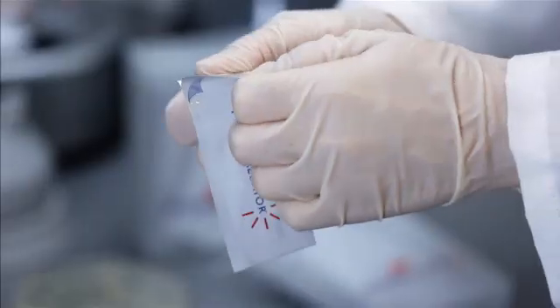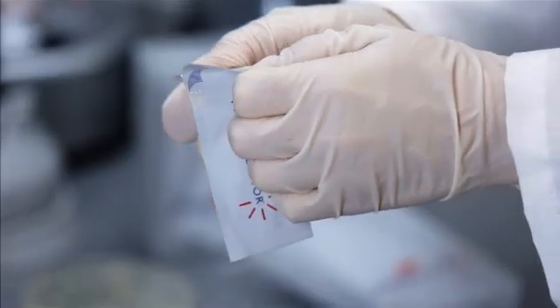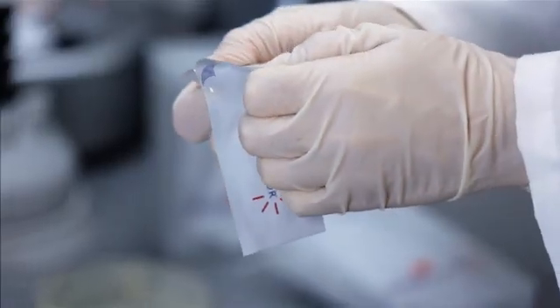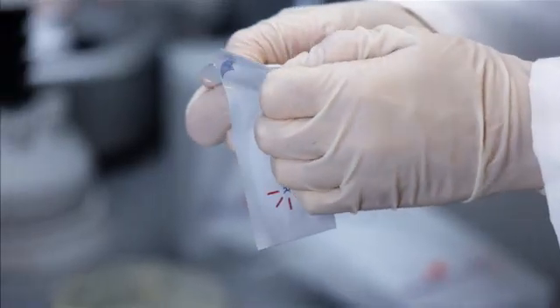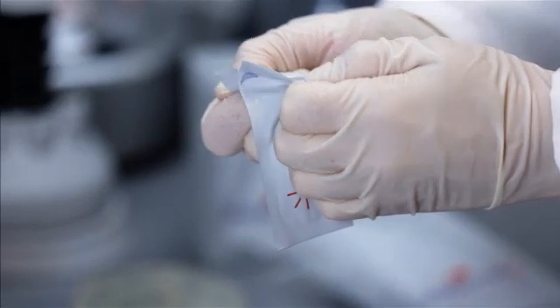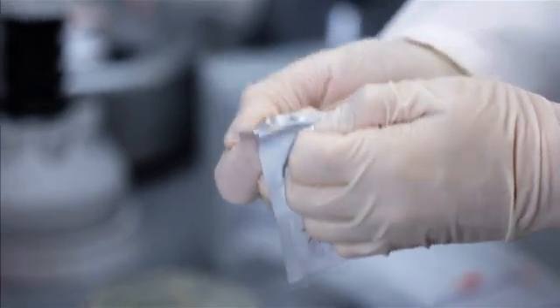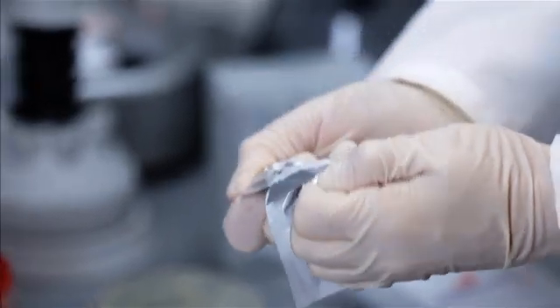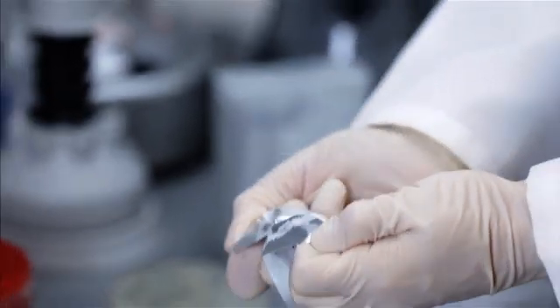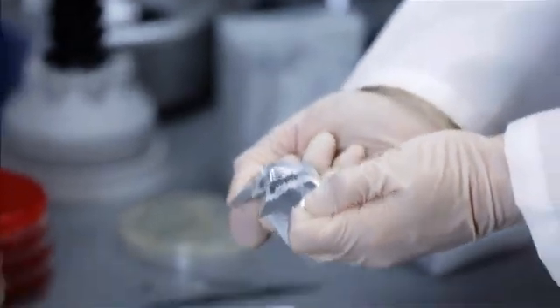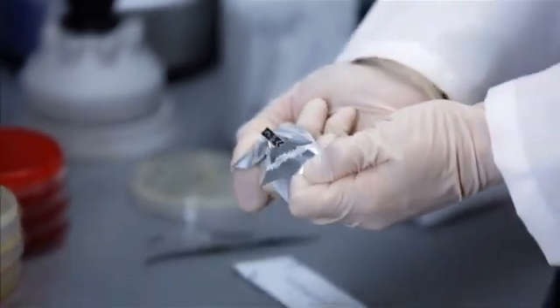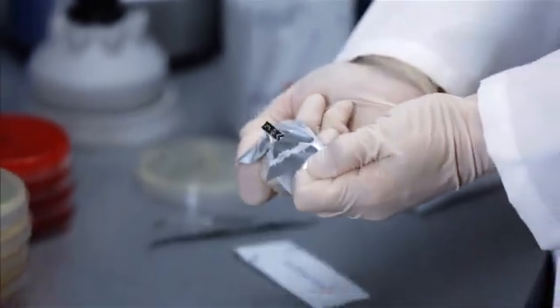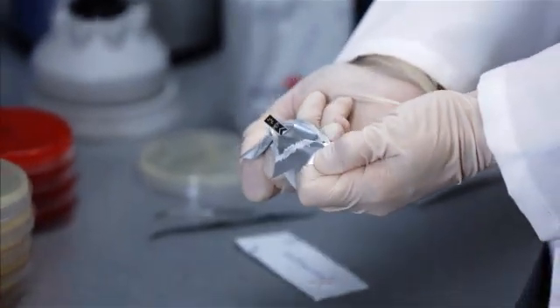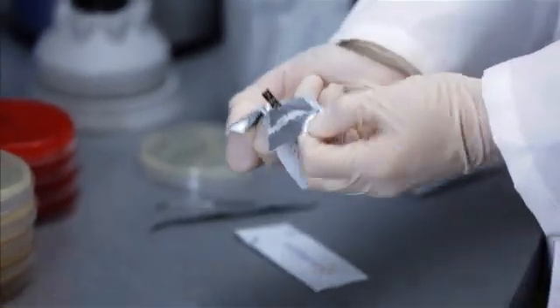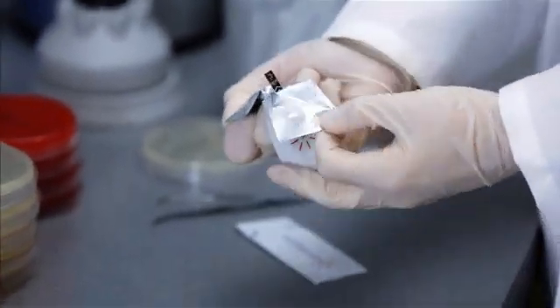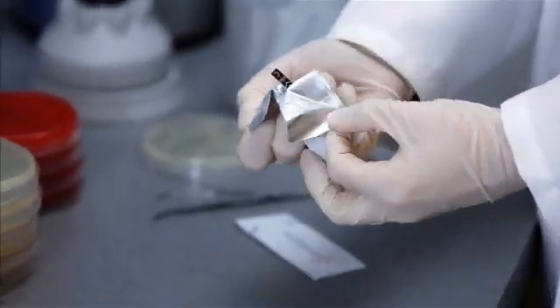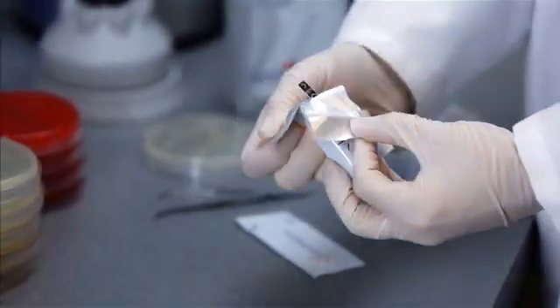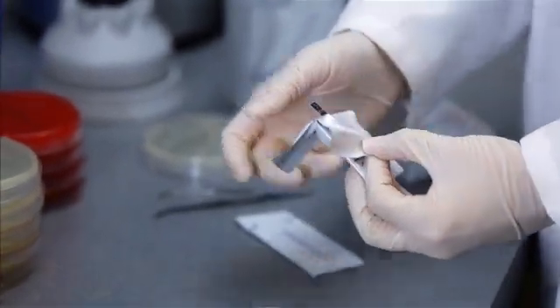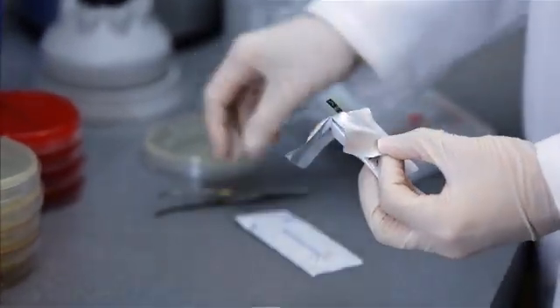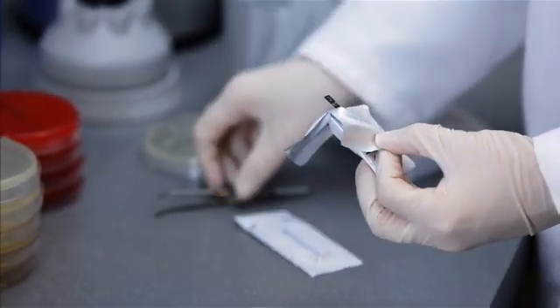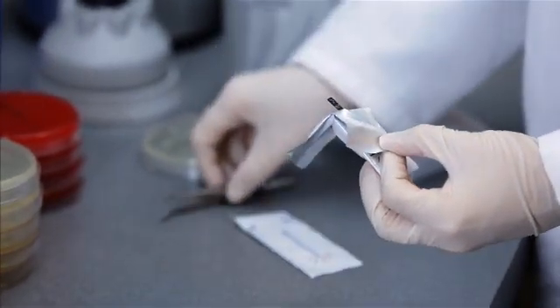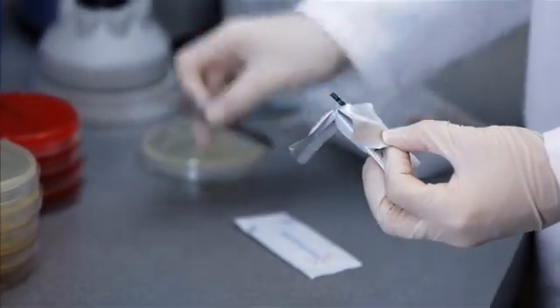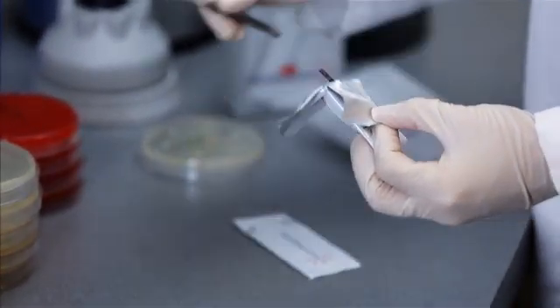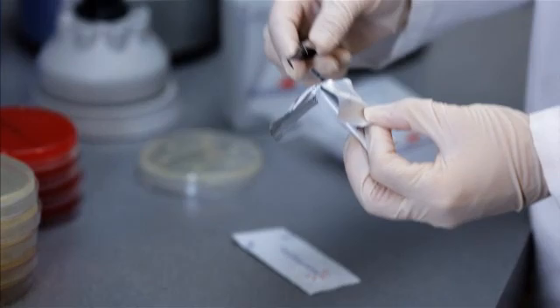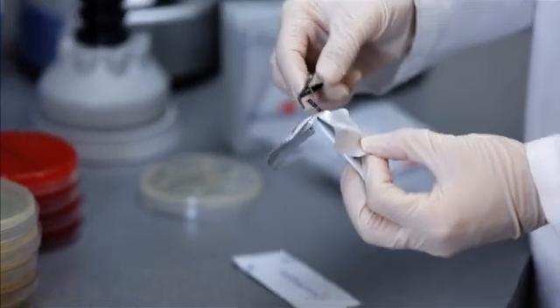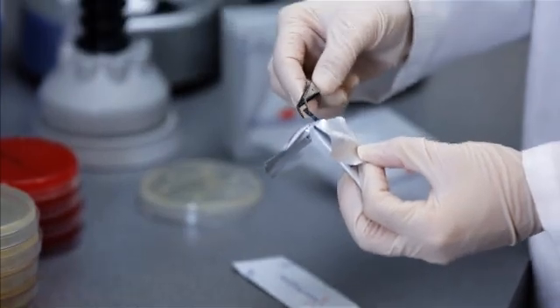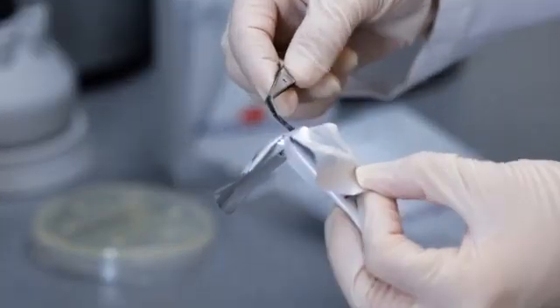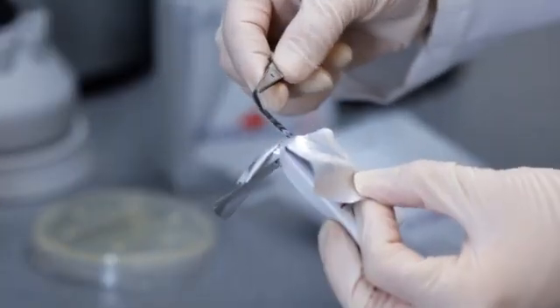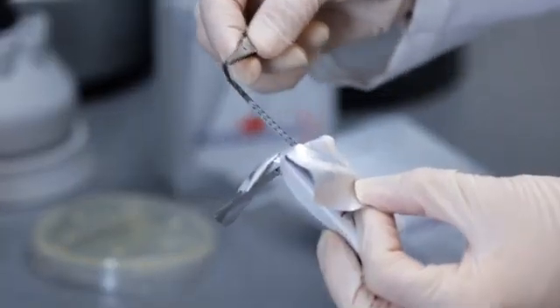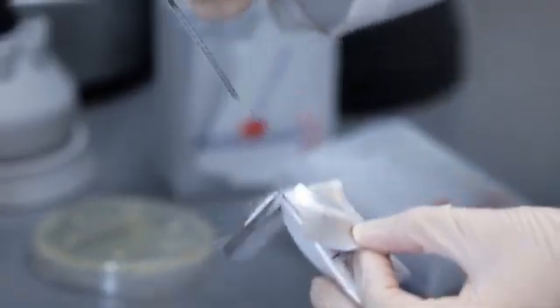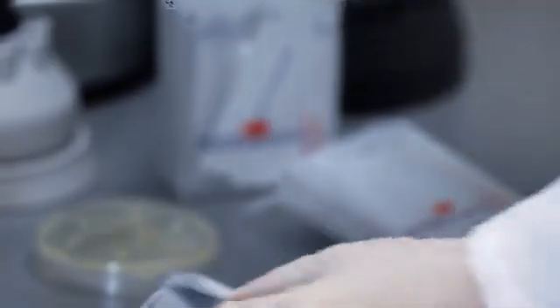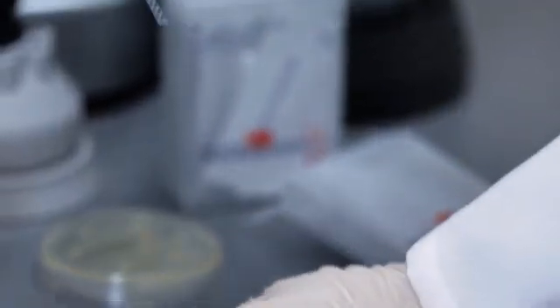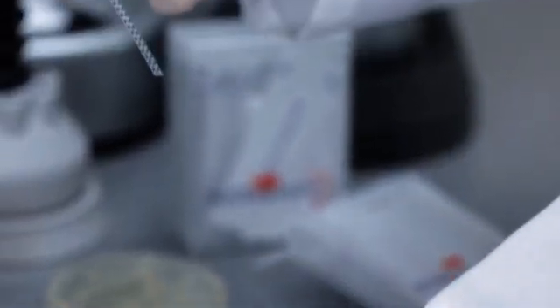Open the MIC strip sachet and remove the strip, only touching the end of the strip with the logo and antibiotic code, as this section does not contain antibiotic.